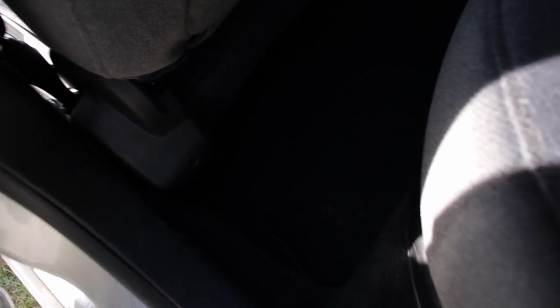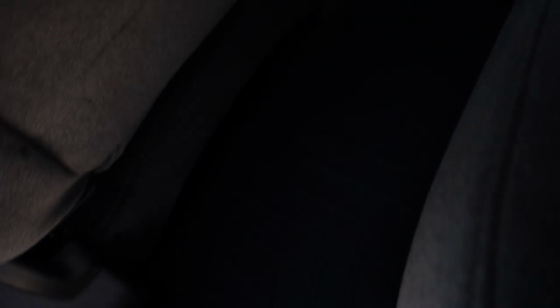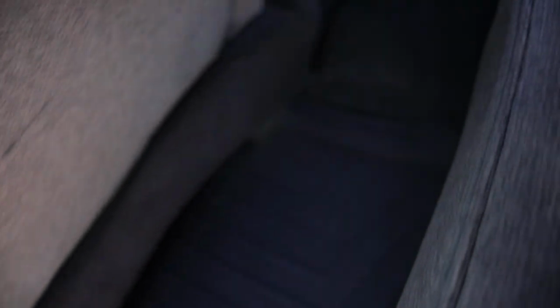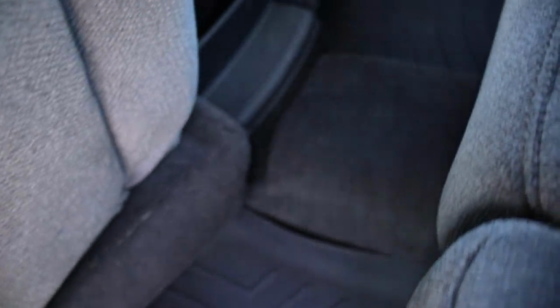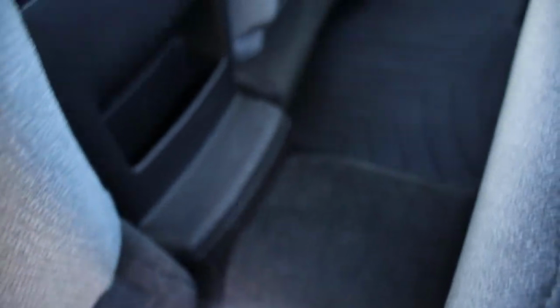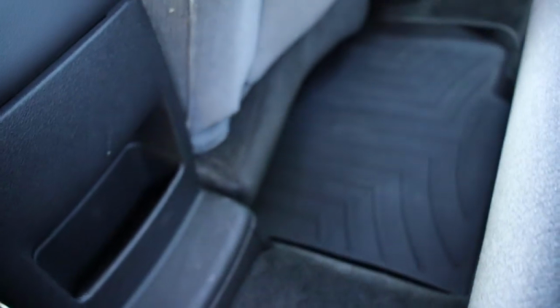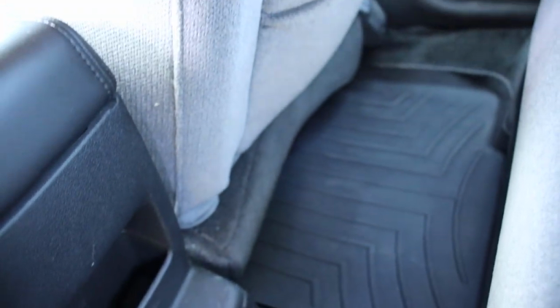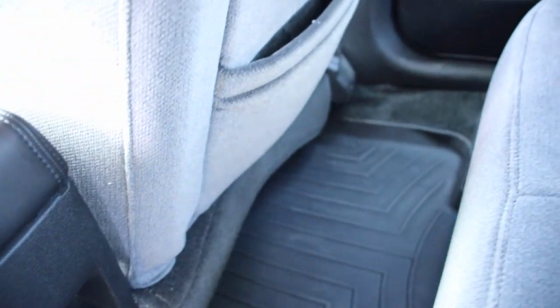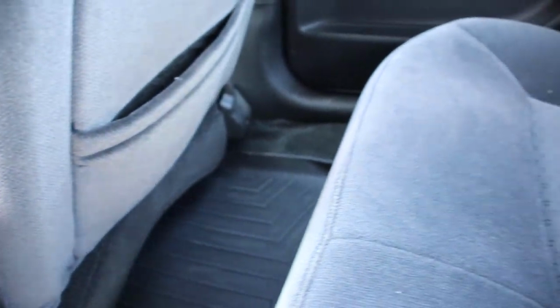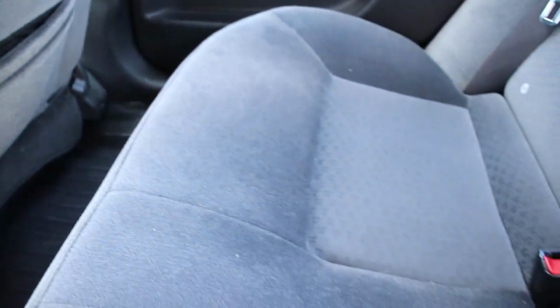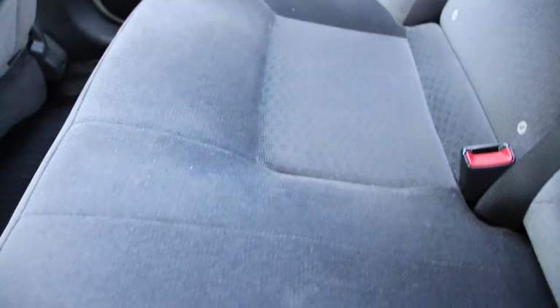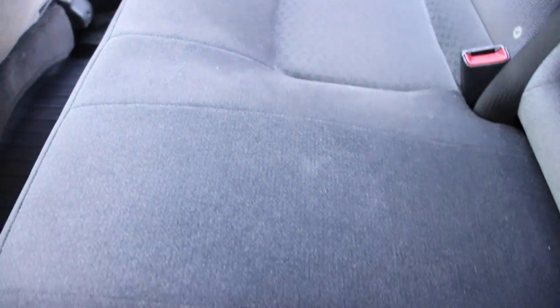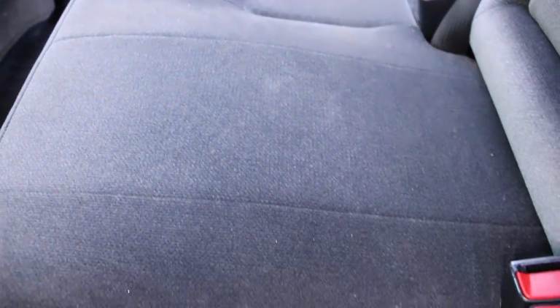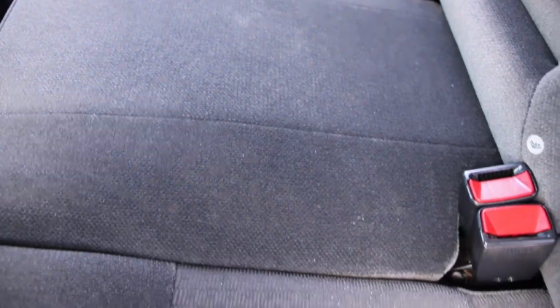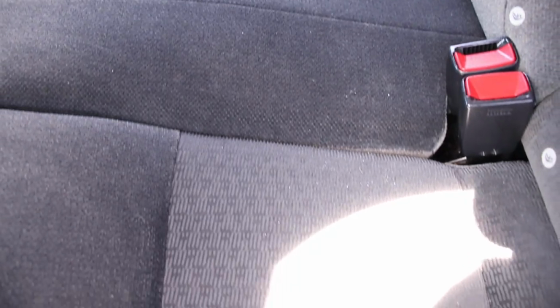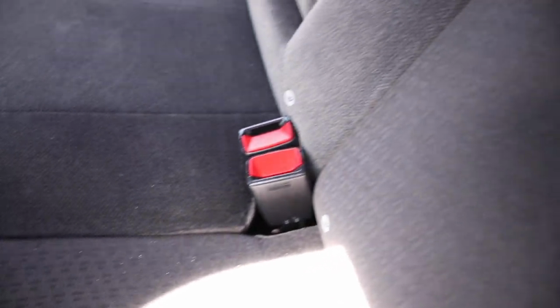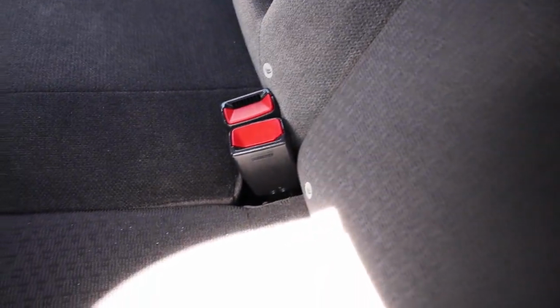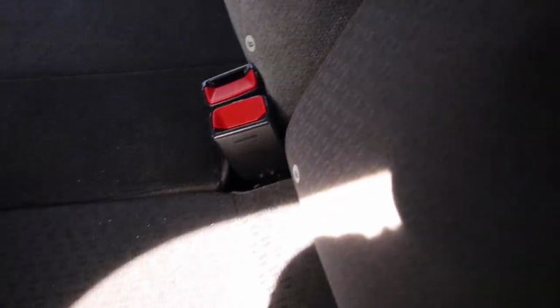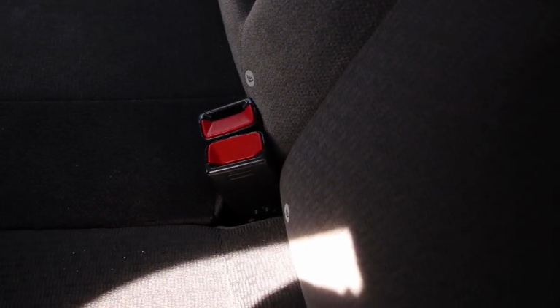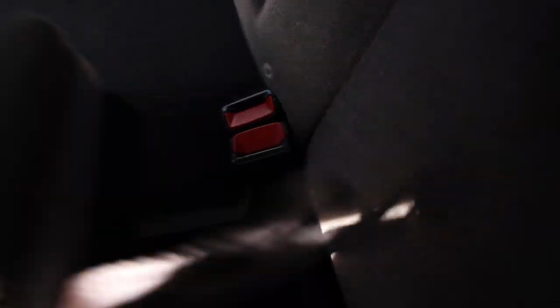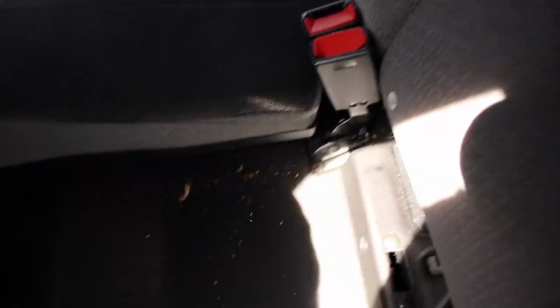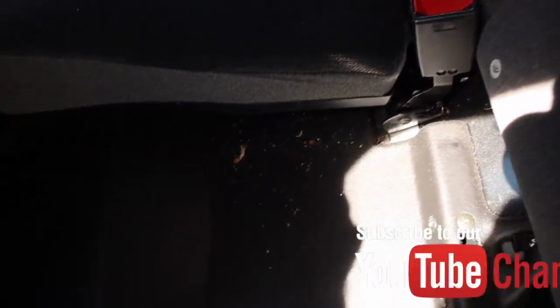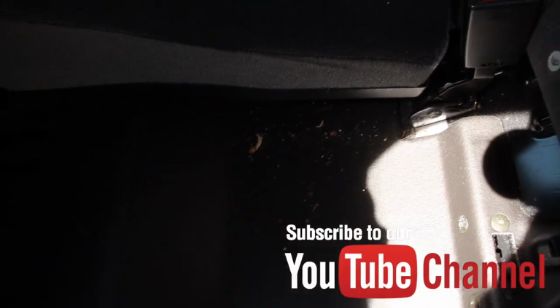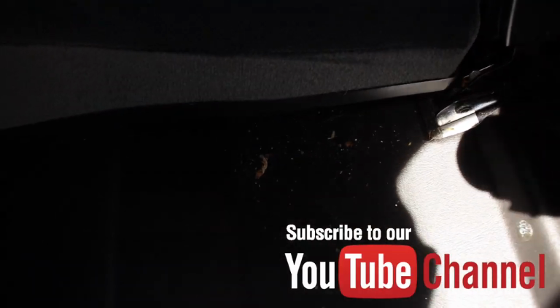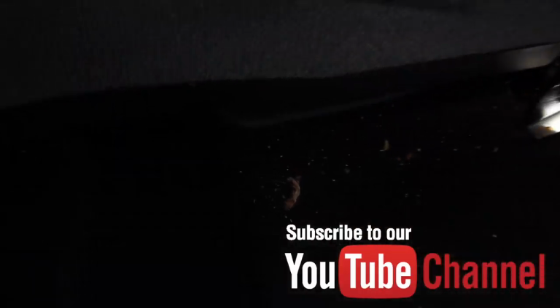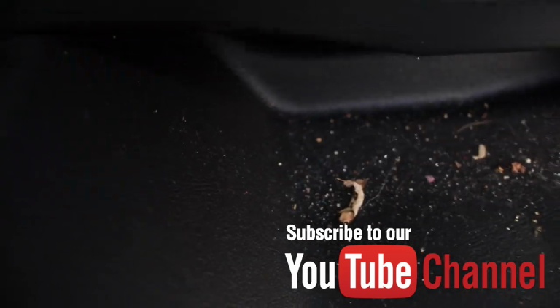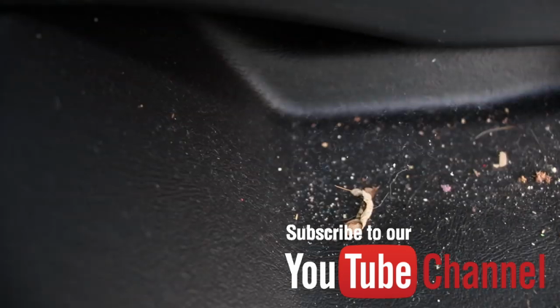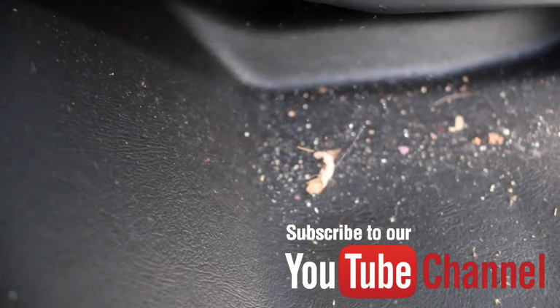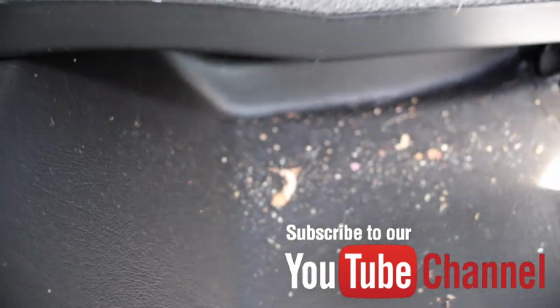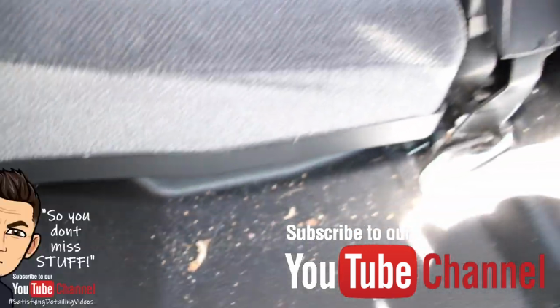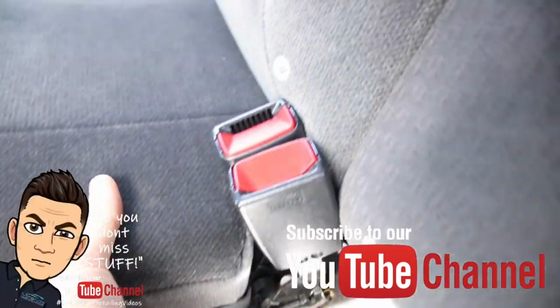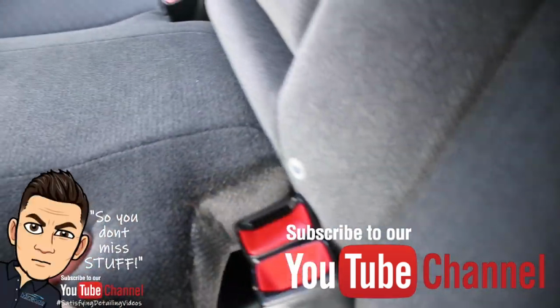It does have the nice WeatherTech mats, so it's protected the carpets, which is great. If you enjoy videos like this, please consider subscribing and clicking that bell — that way you get notifications each time our videos drop each week and you don't miss stuff.